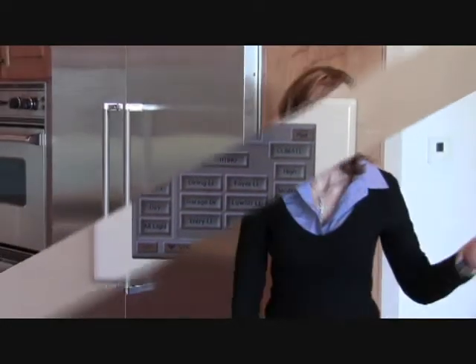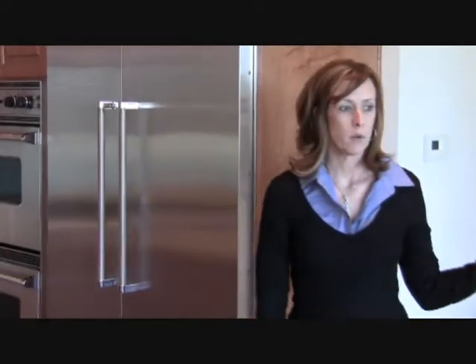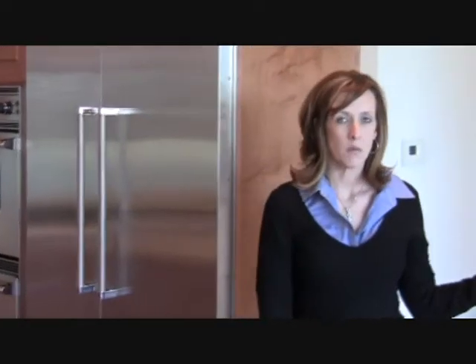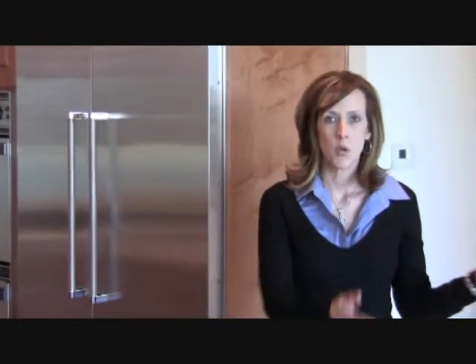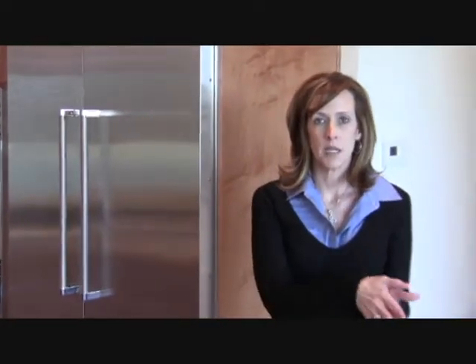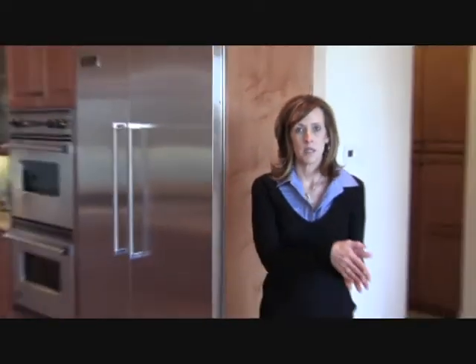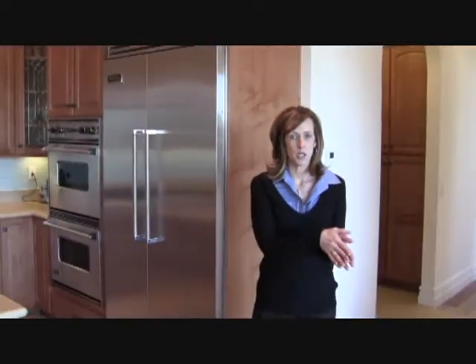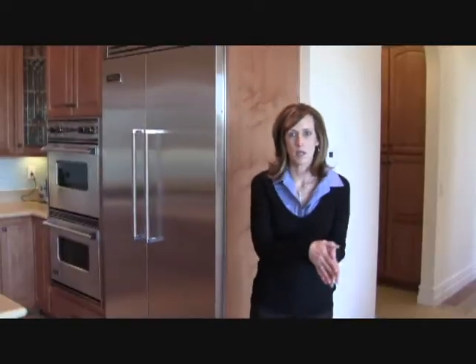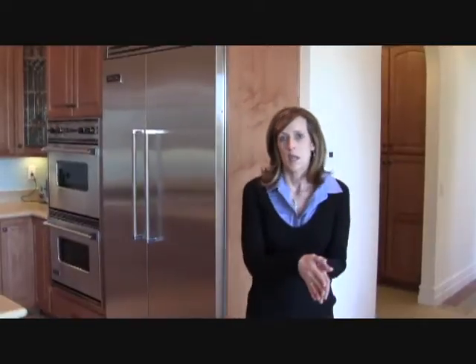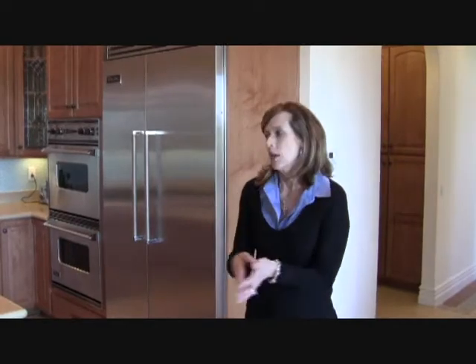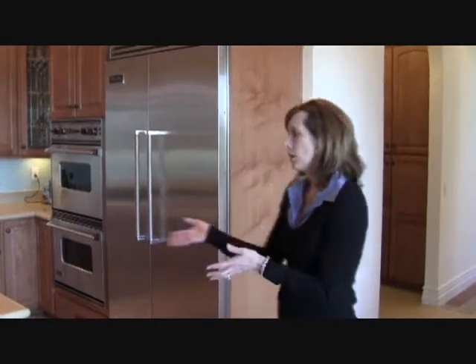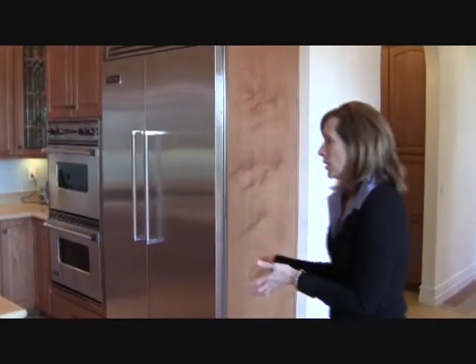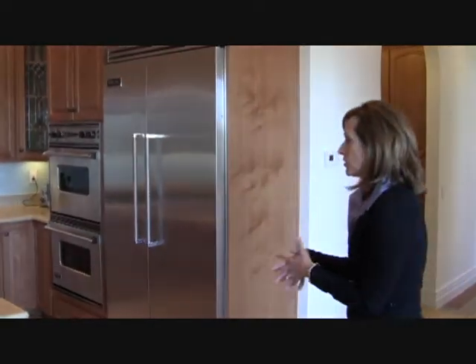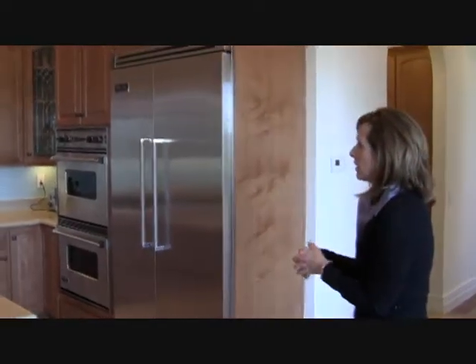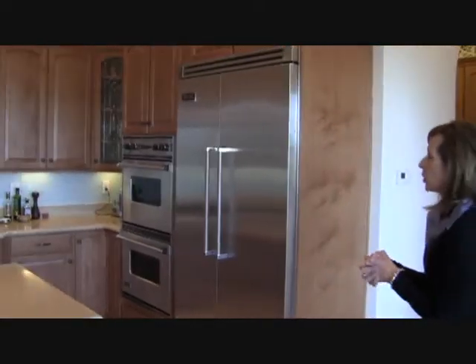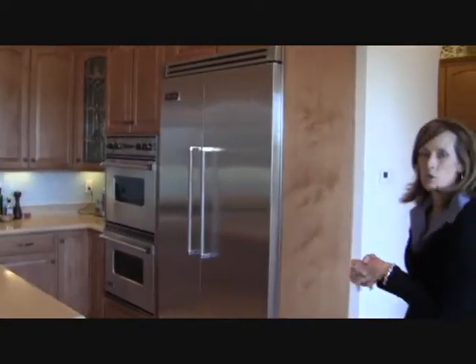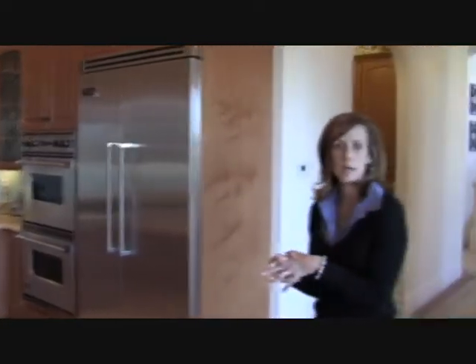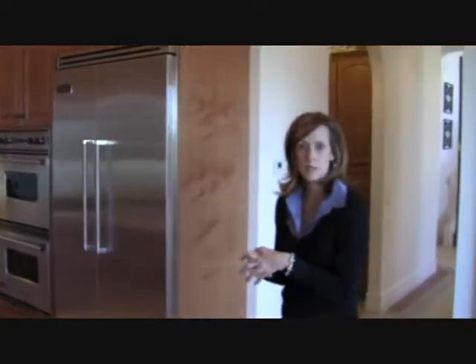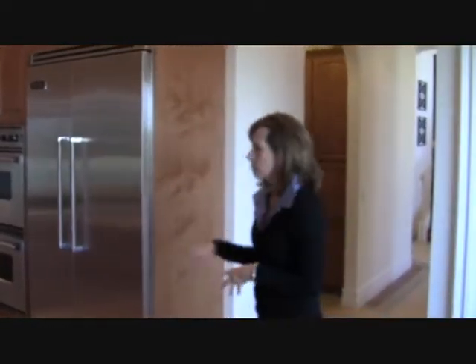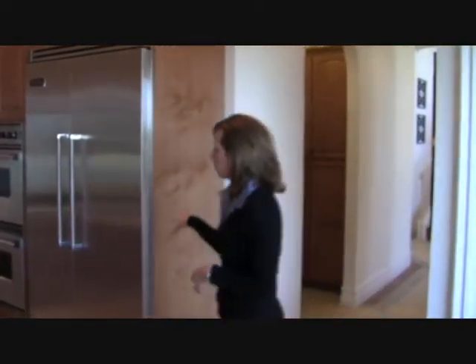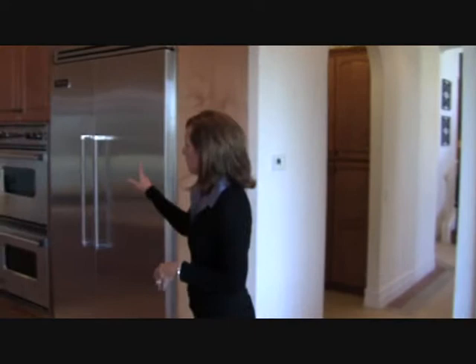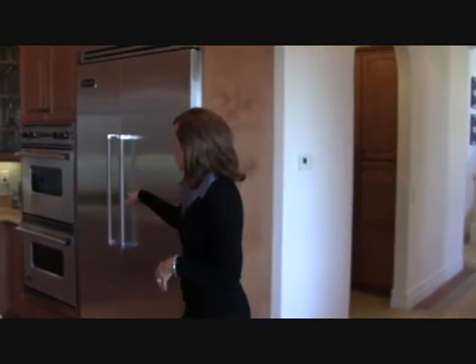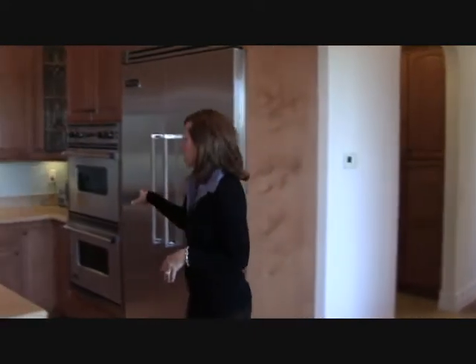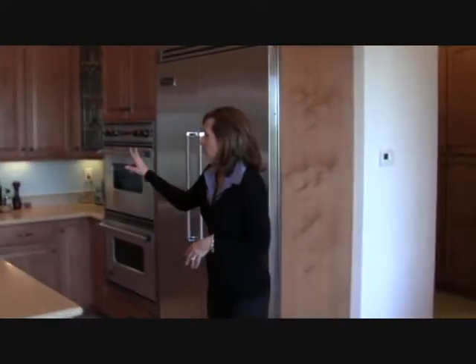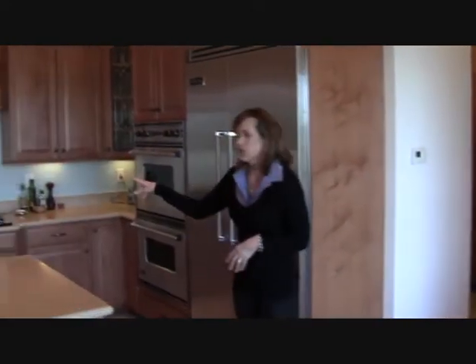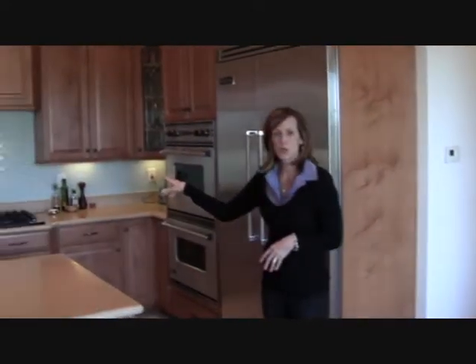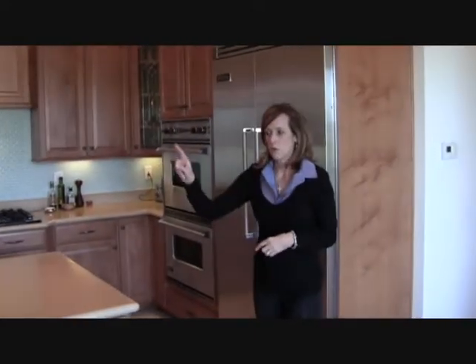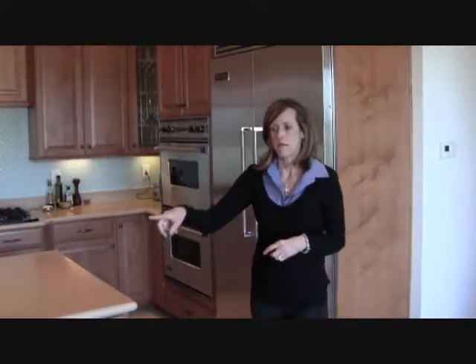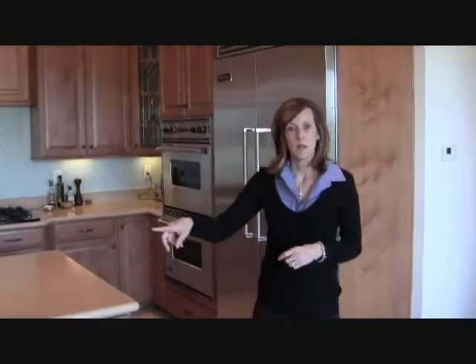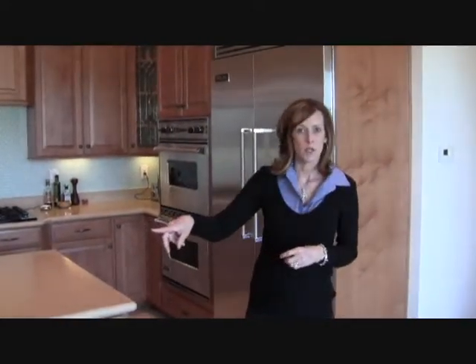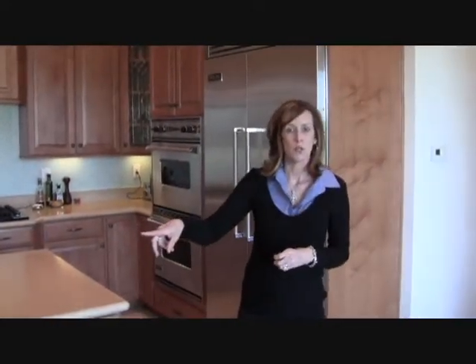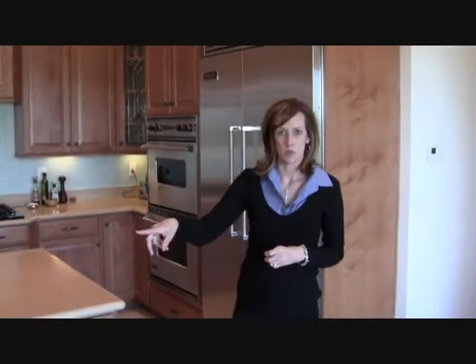Coming from the formal dining room, you have an eat-in kitchen area. The lovely kitchen has commercial Viking appliances, a built-in refrigerator, double ovens, six burner stove, and a Viking professional dishwasher.